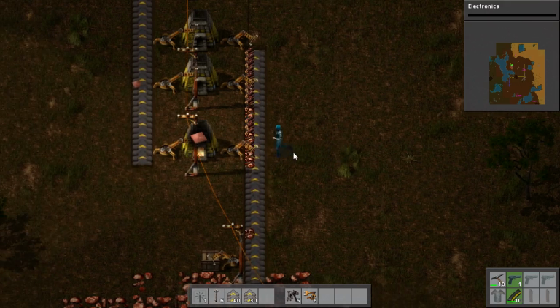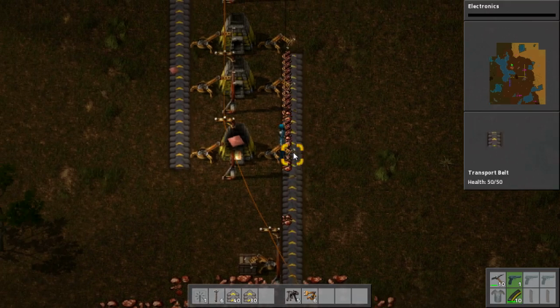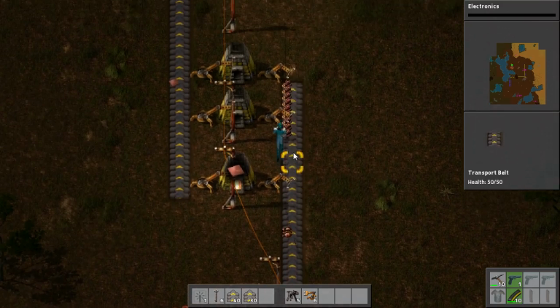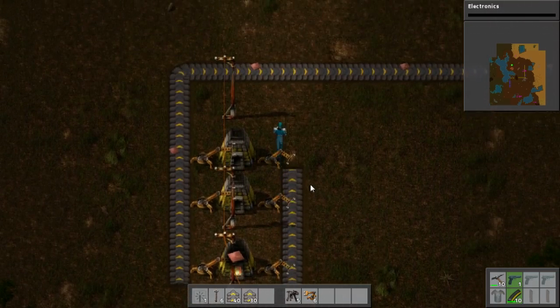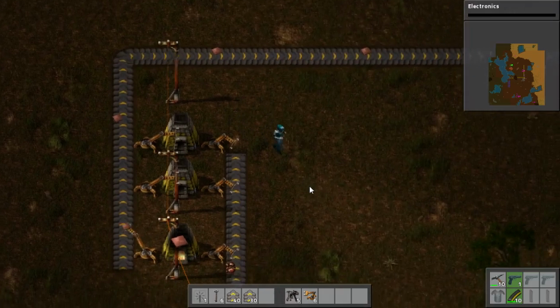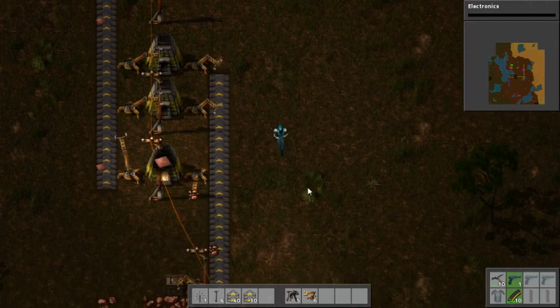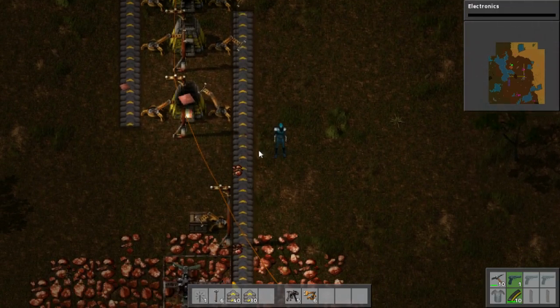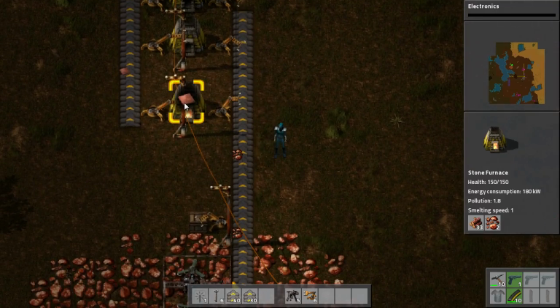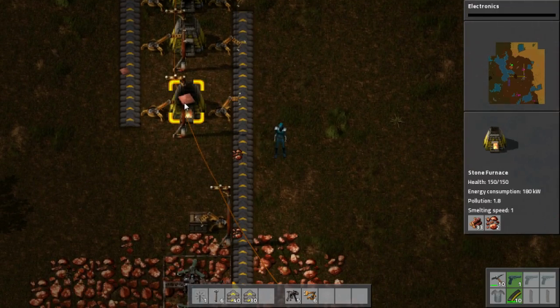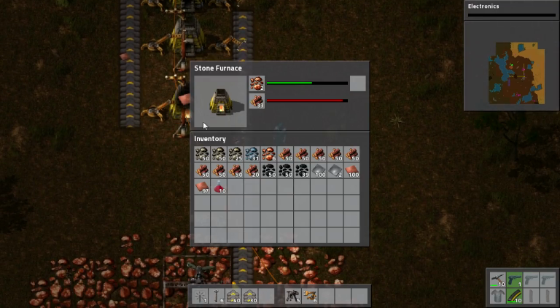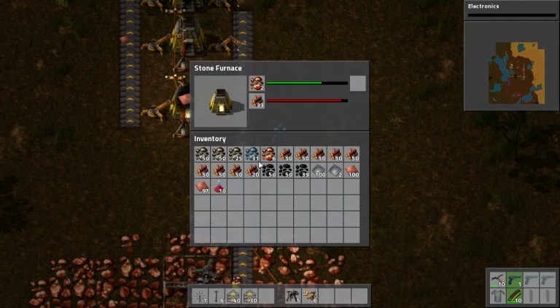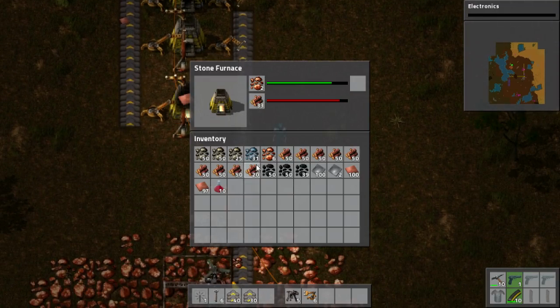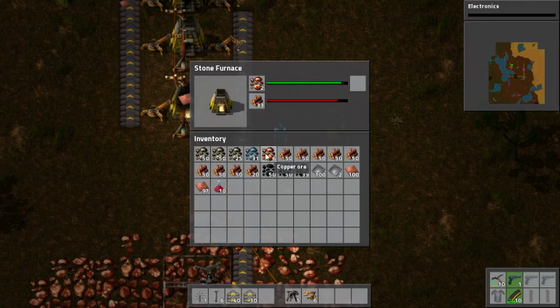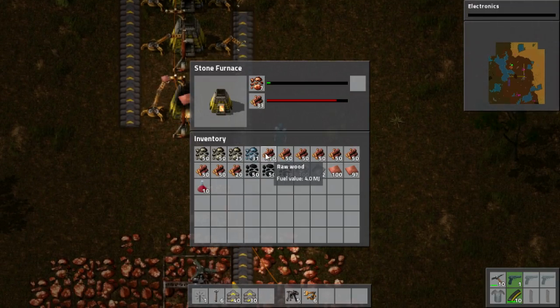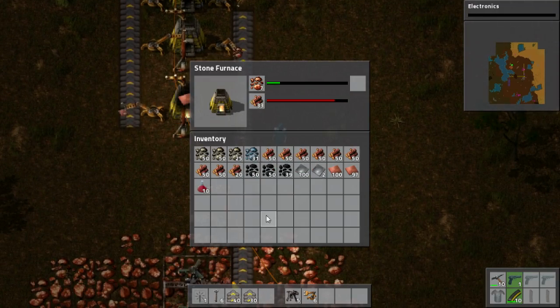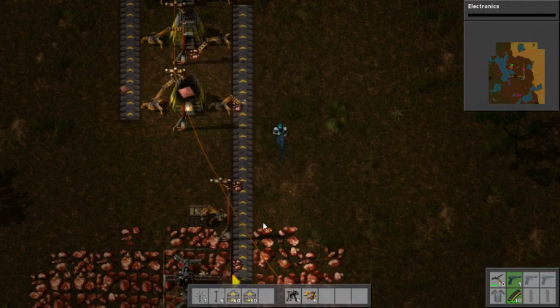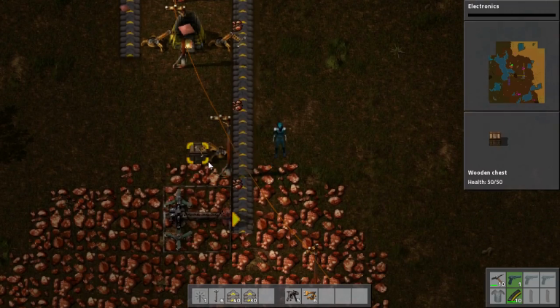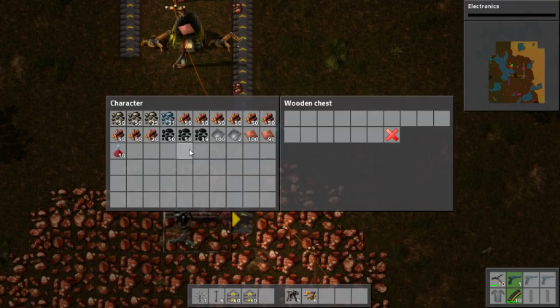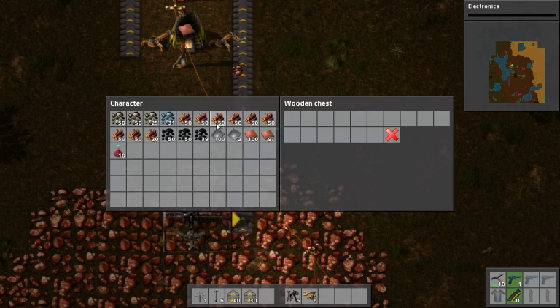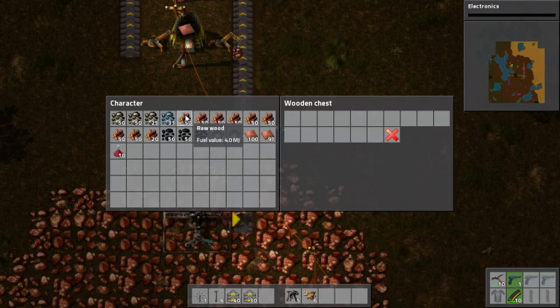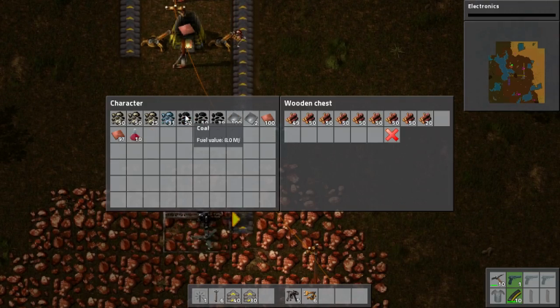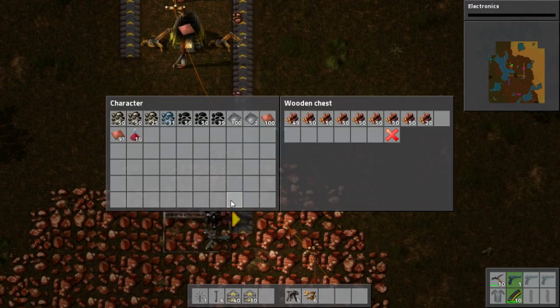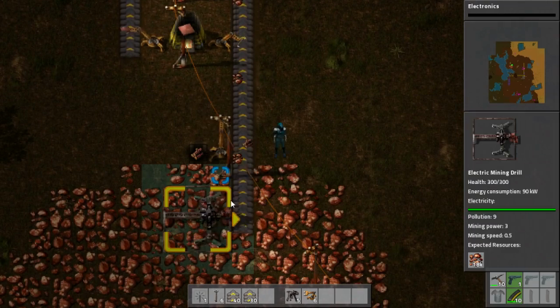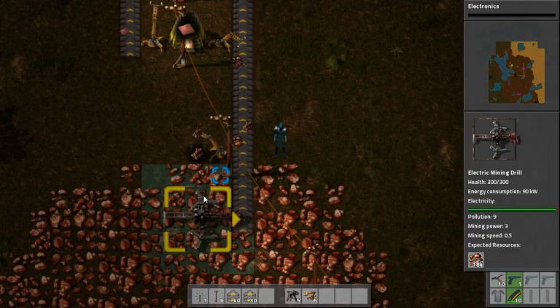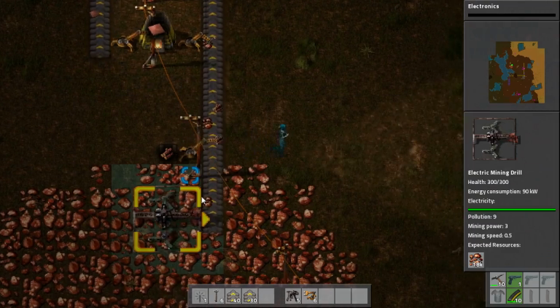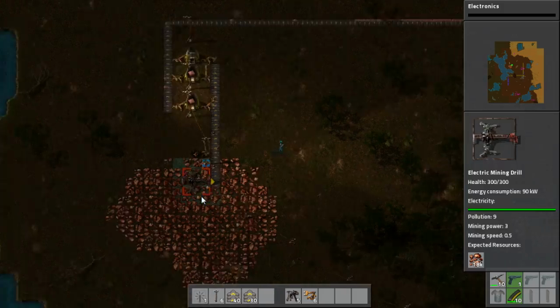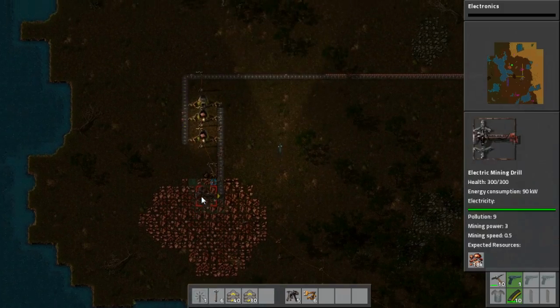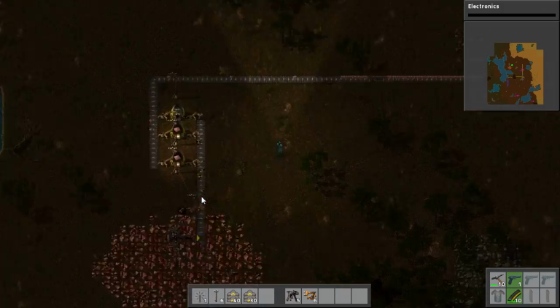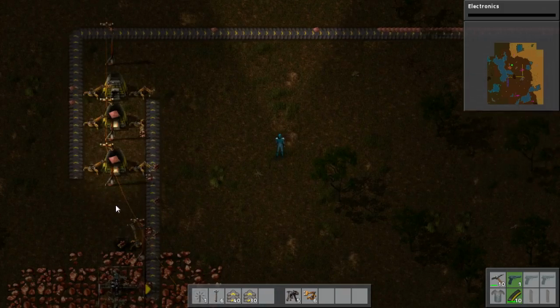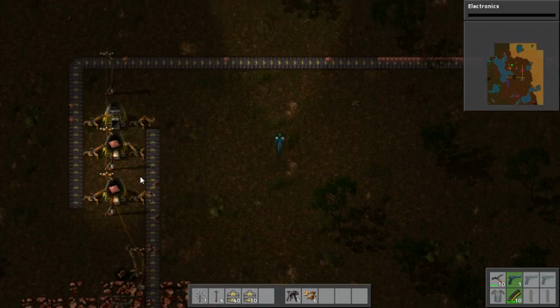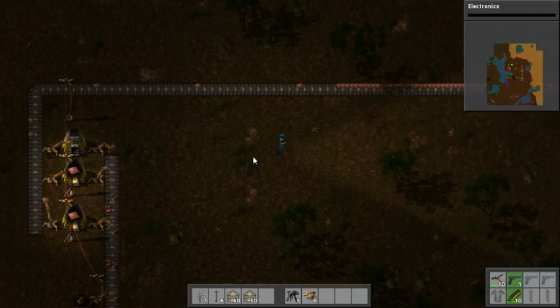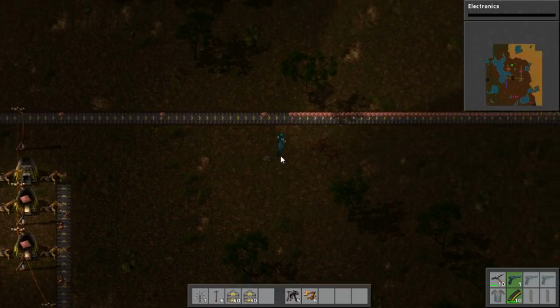Now naturally this is all over the place, so we'll just open this up, throw in whatever we picked up and then throw in our wood. So that's all running automatically now.